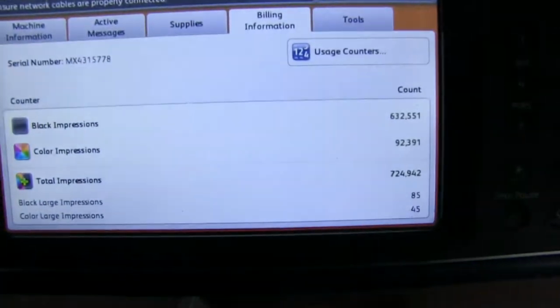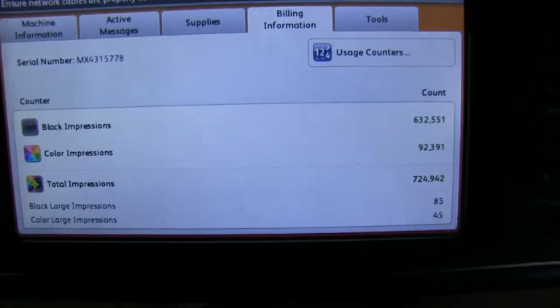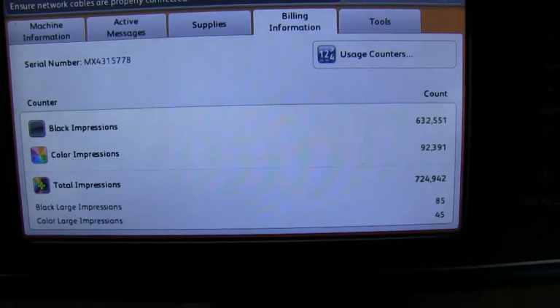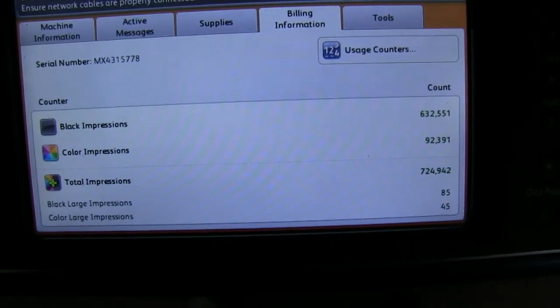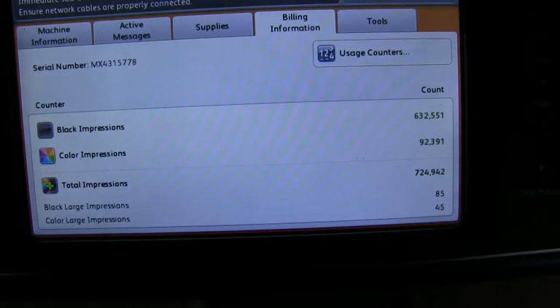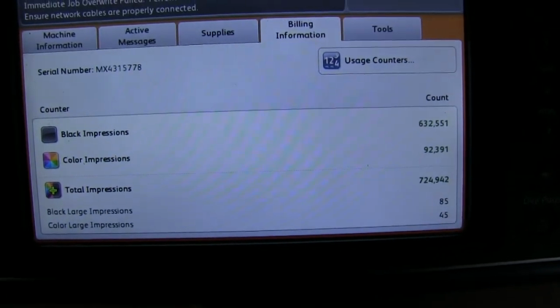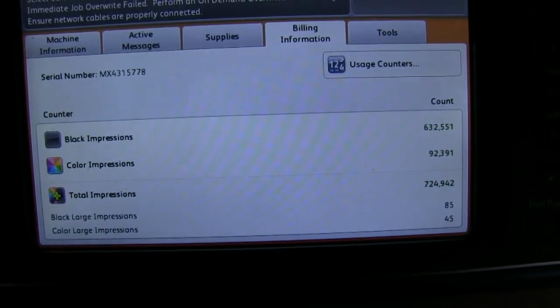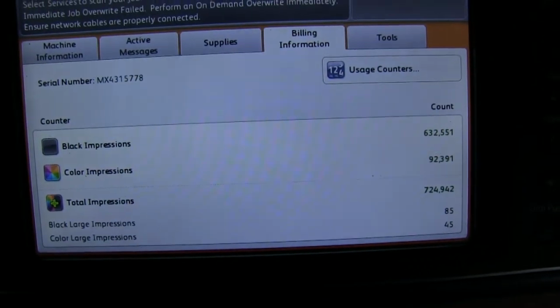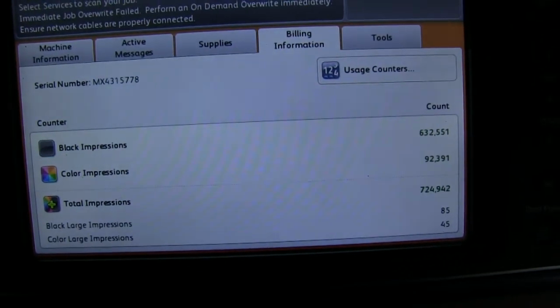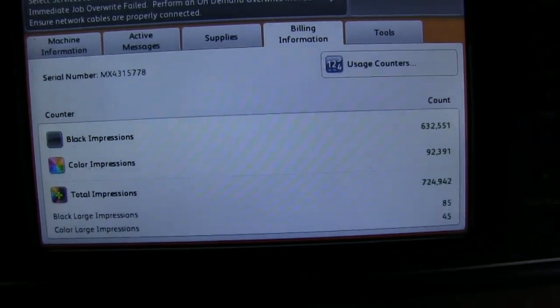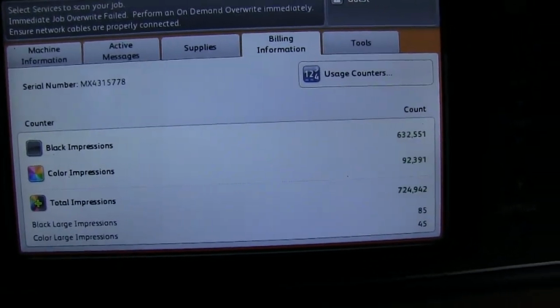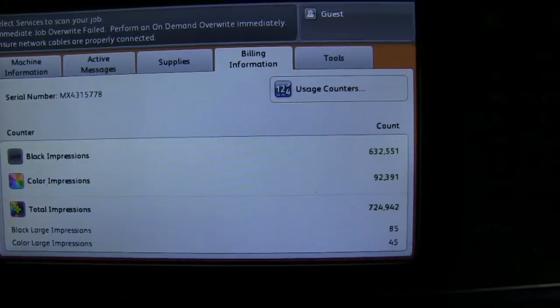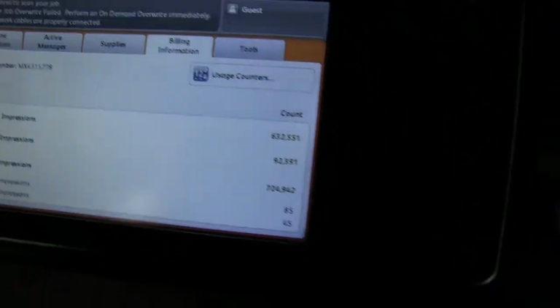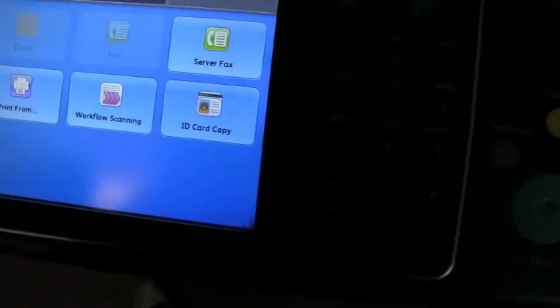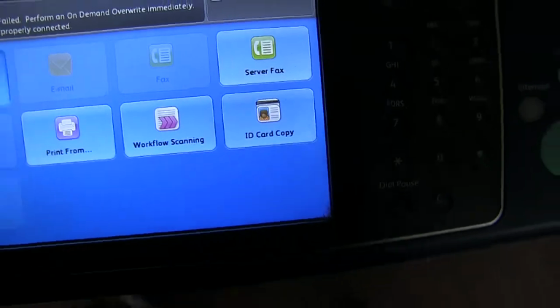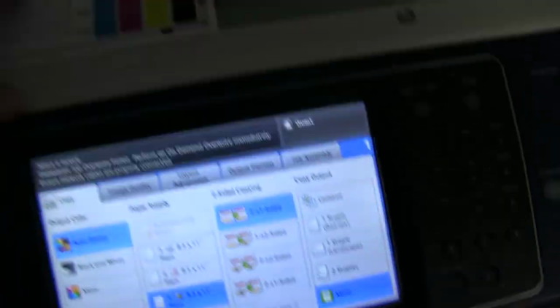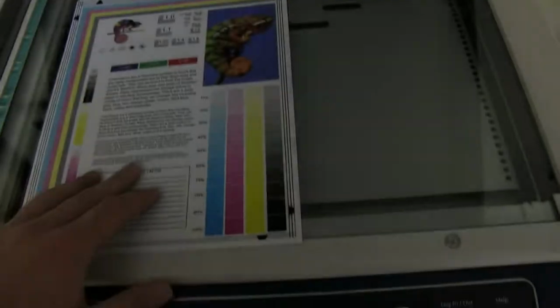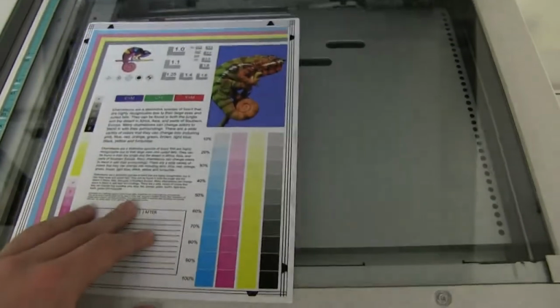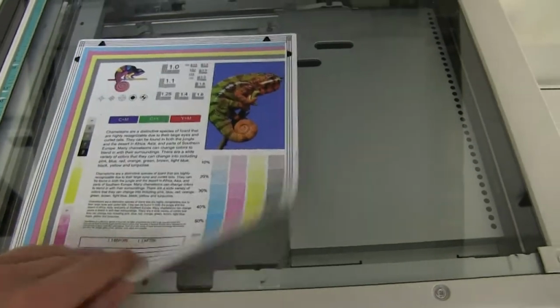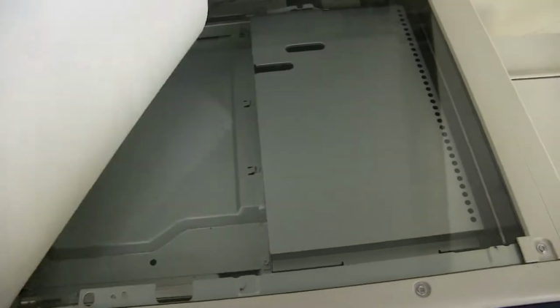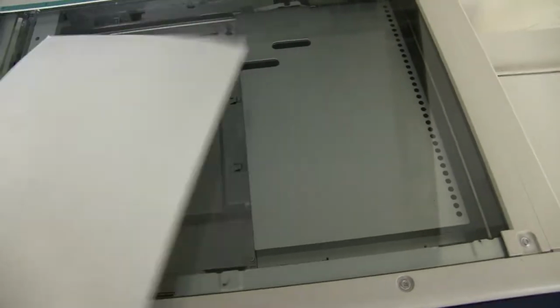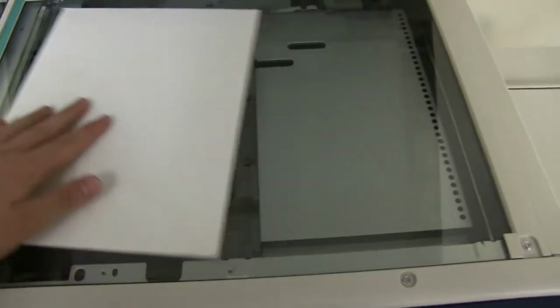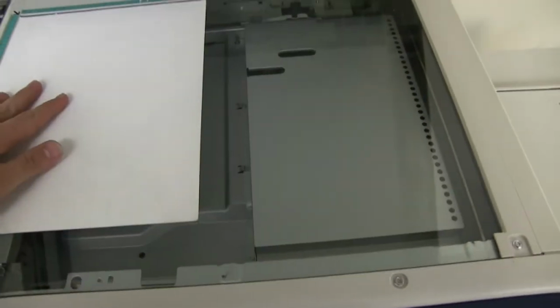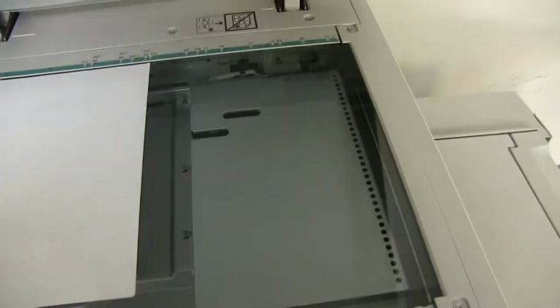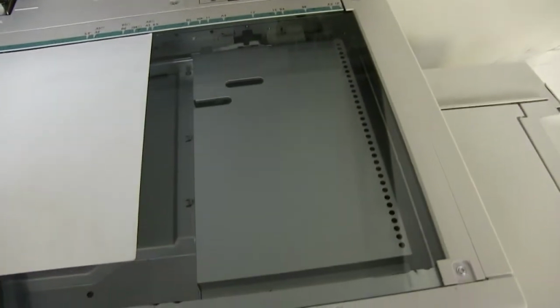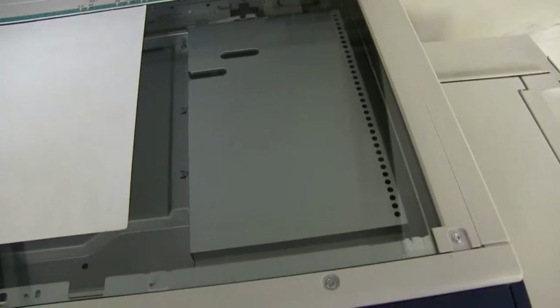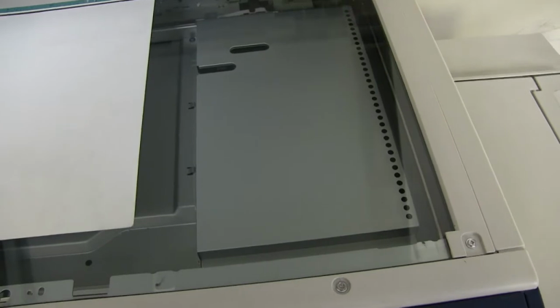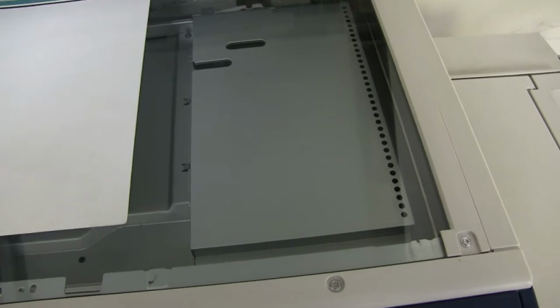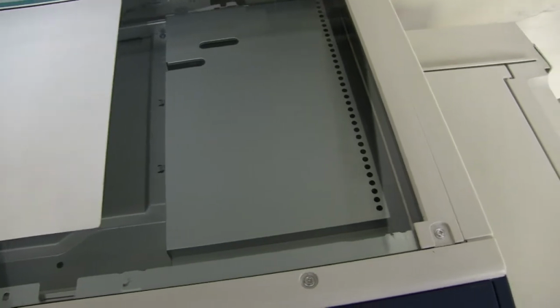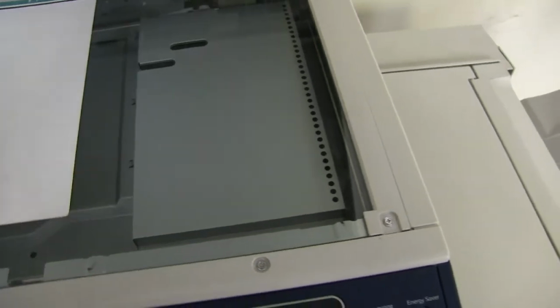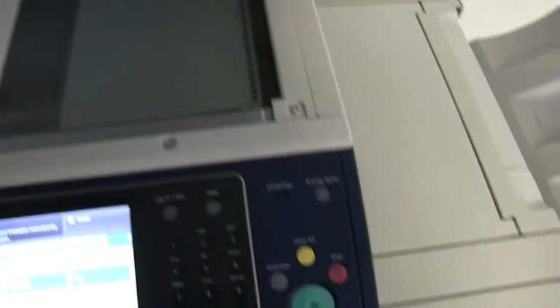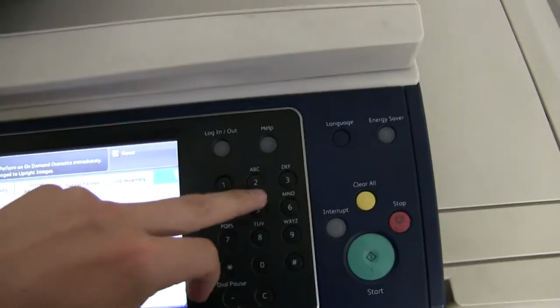The meter on this machine reads 632,000 total black and white copies and 92,000 total color copies. Now we'll go ahead and run a few test copies to show the color quality of this machine — it's our color copy test chart, and we'll run two color prints.